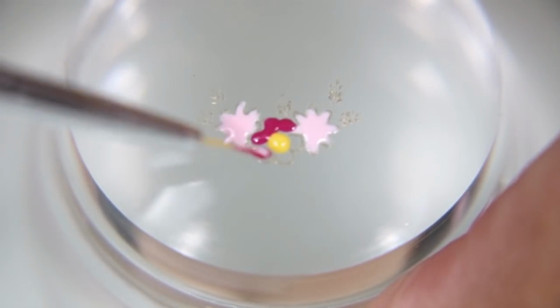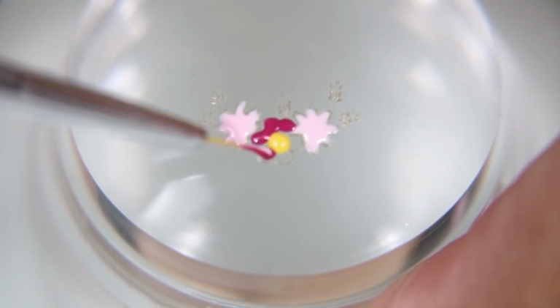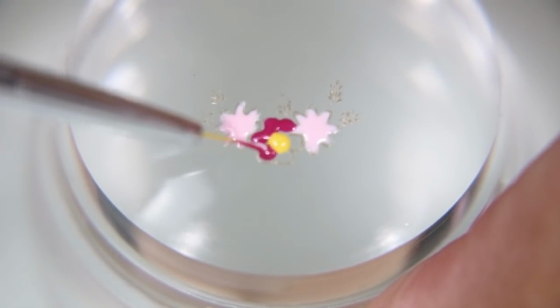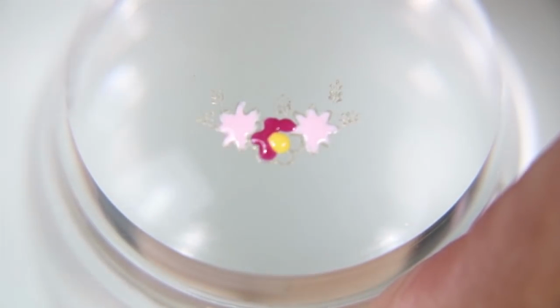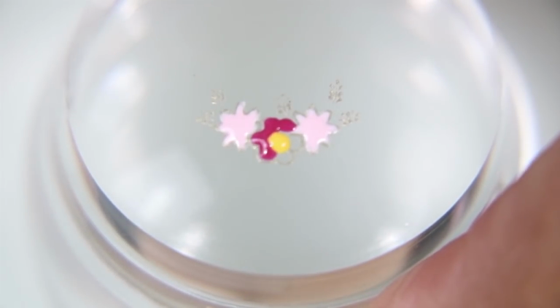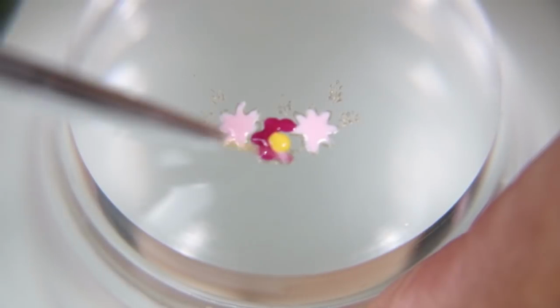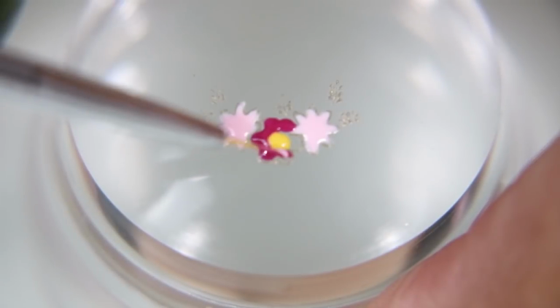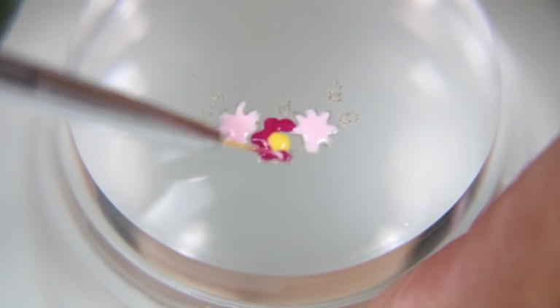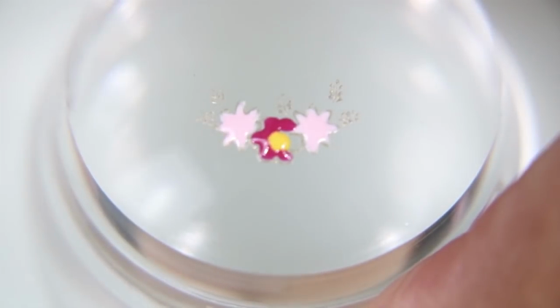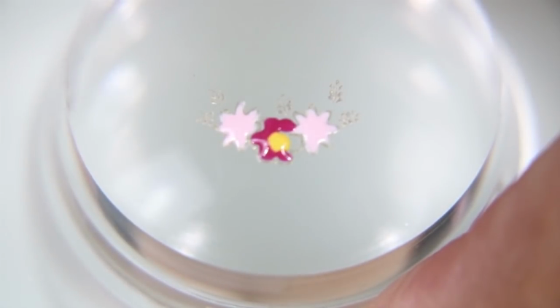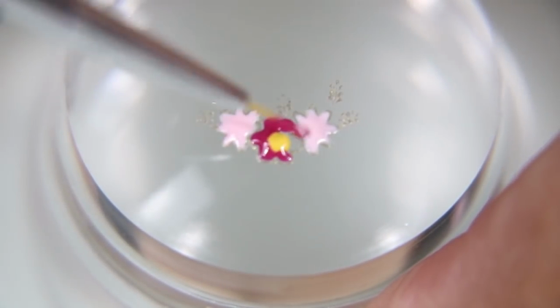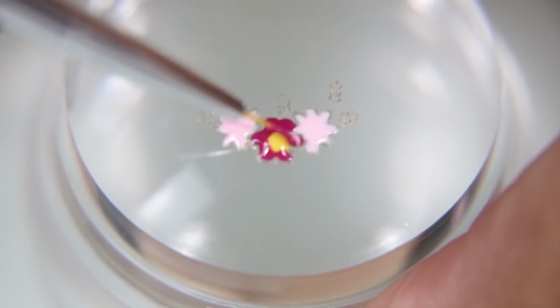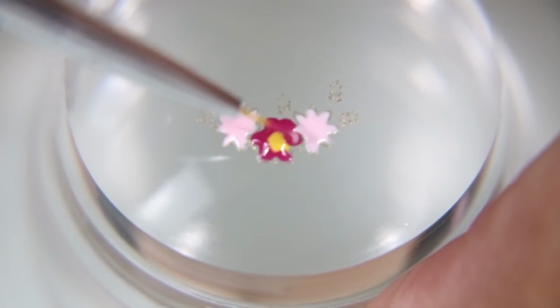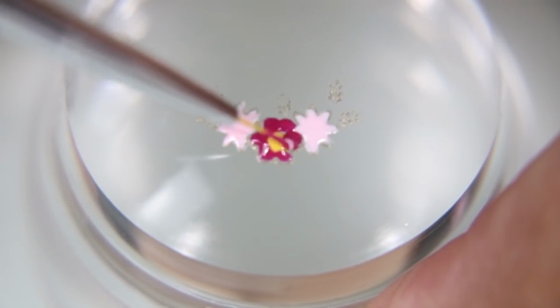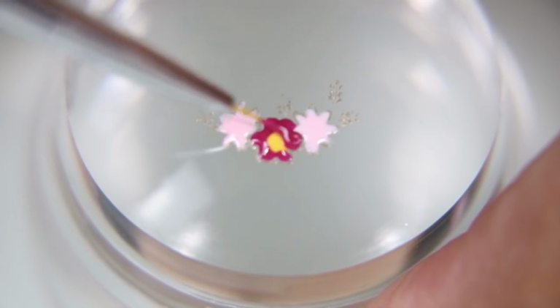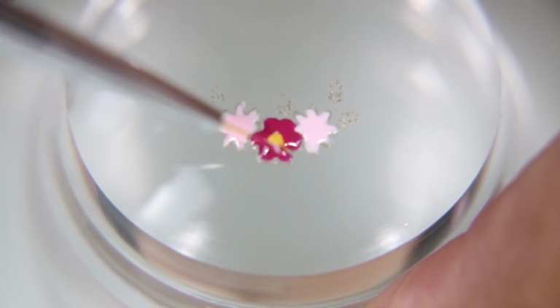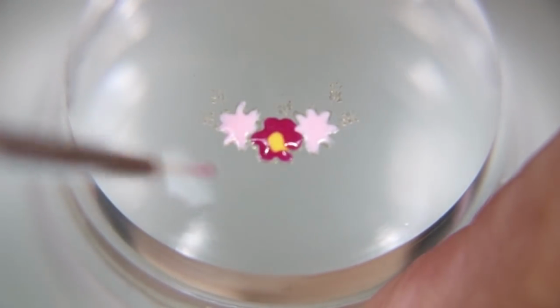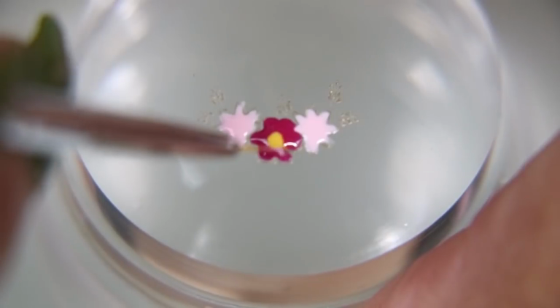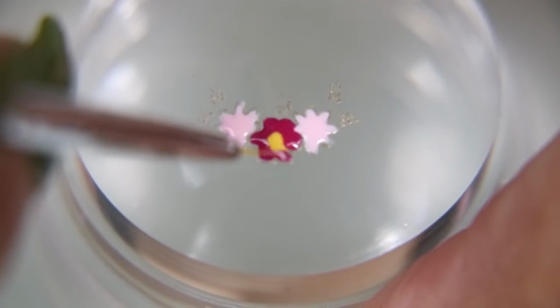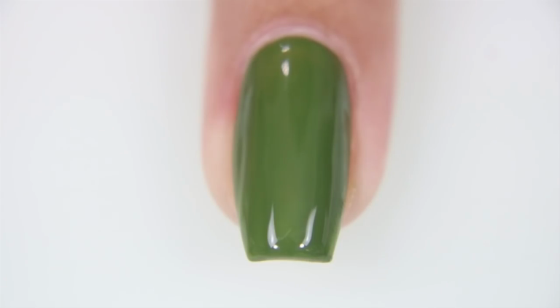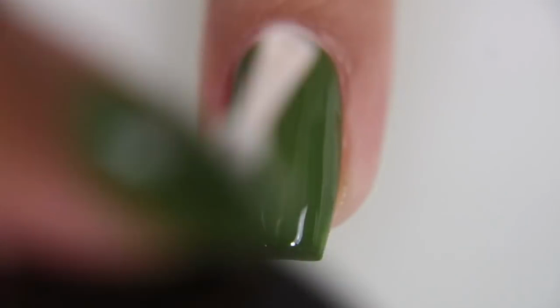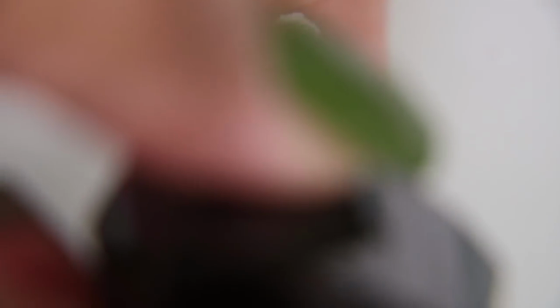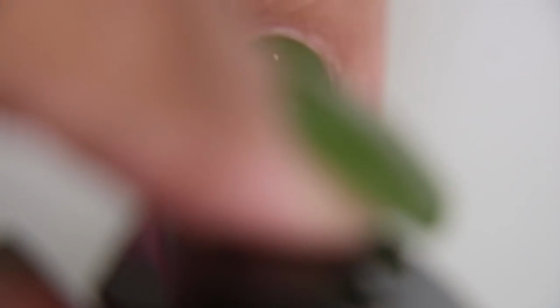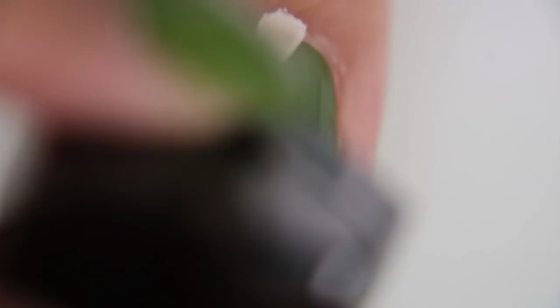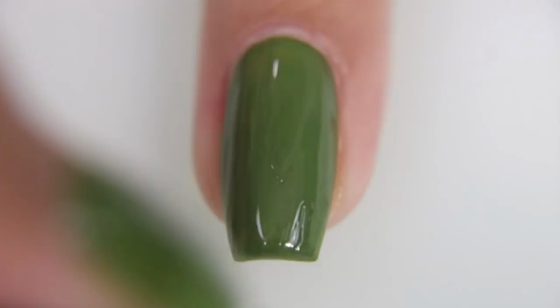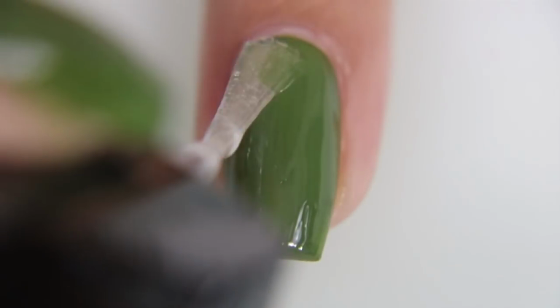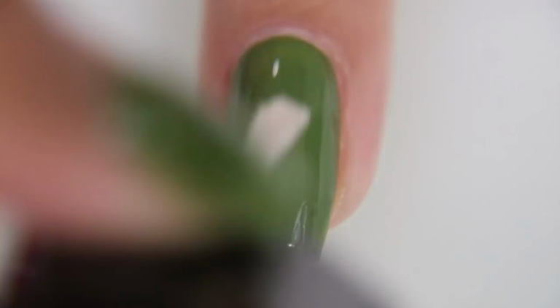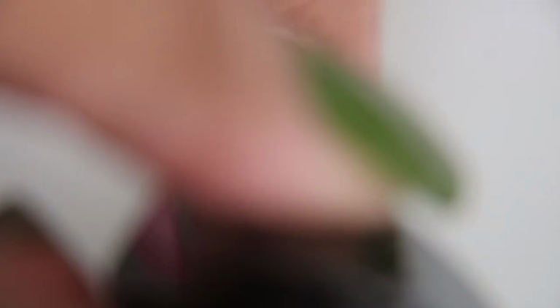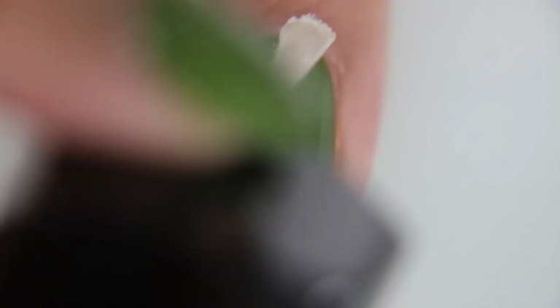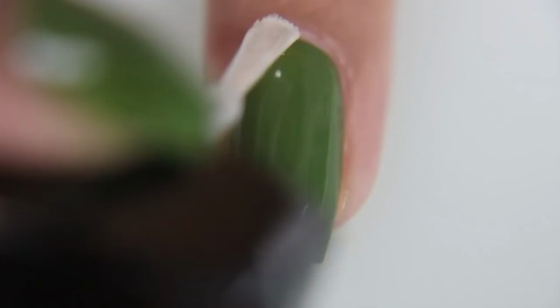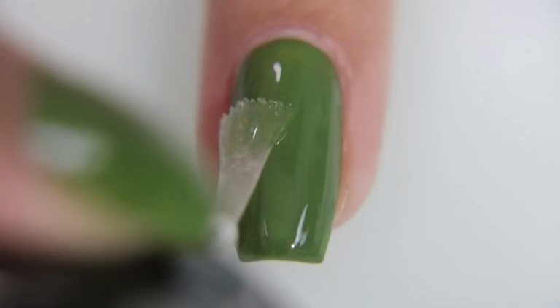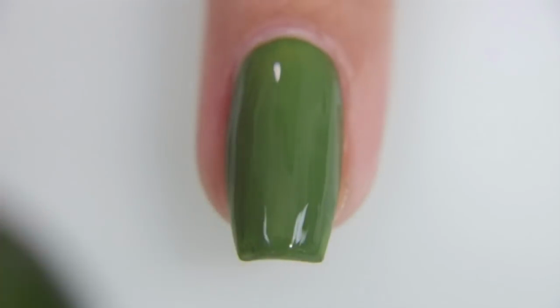This red is actually one of my favorite rose-colored reds. It's called Monroe by Zoya Polish. I like it because it's named after Marilyn Monroe and I love her, but mostly because it's such a beautiful rosy color.